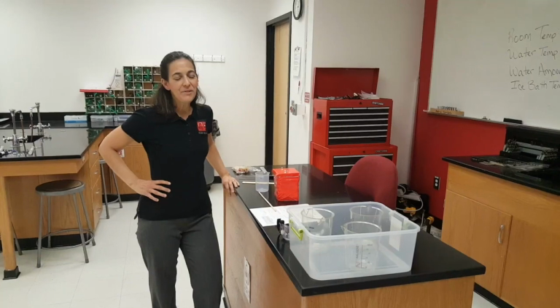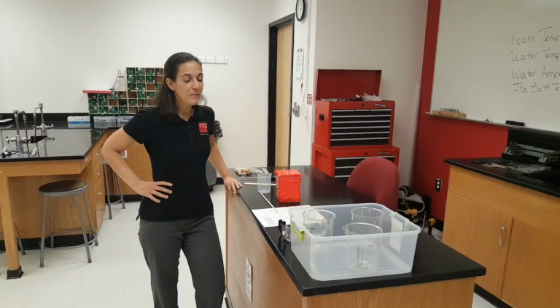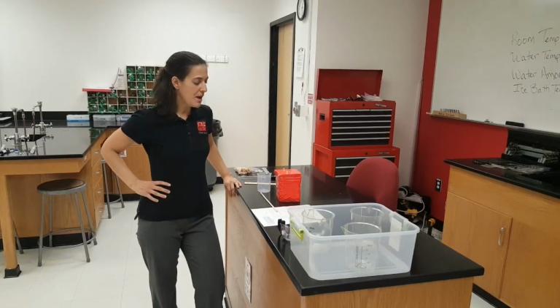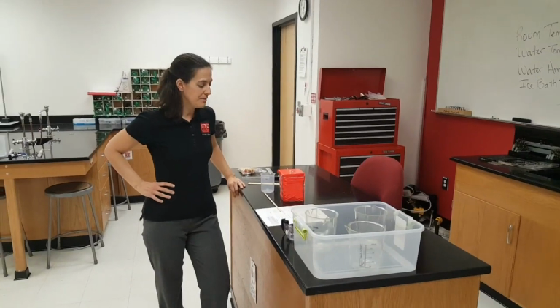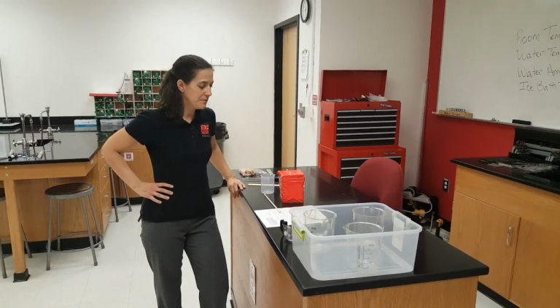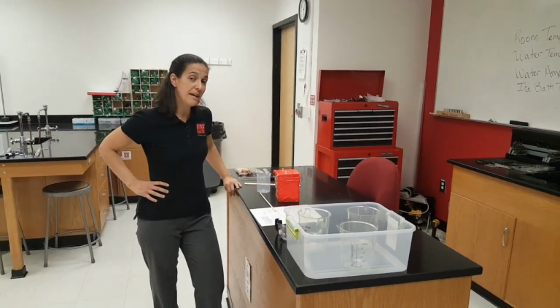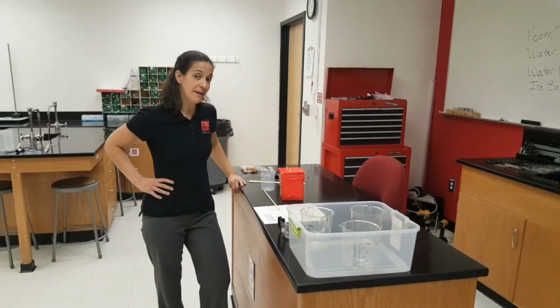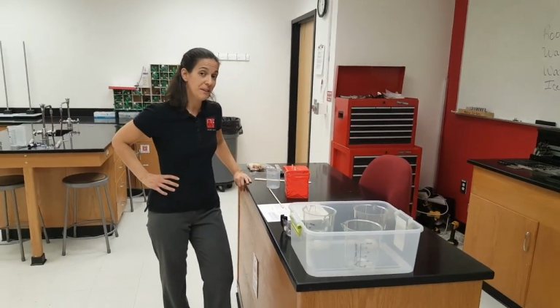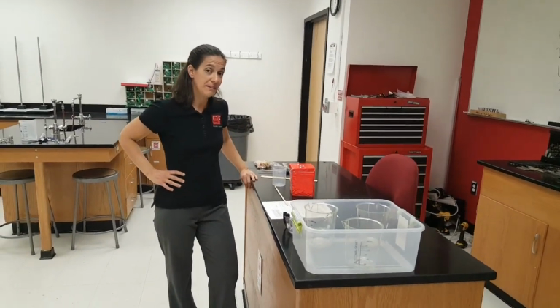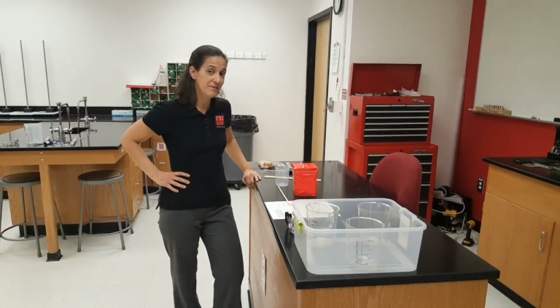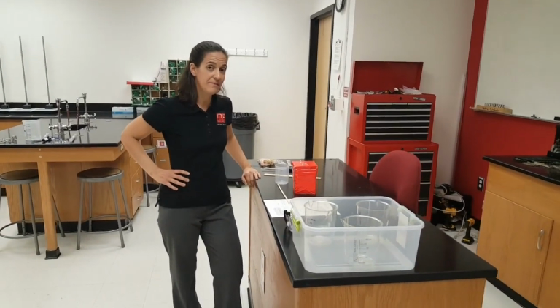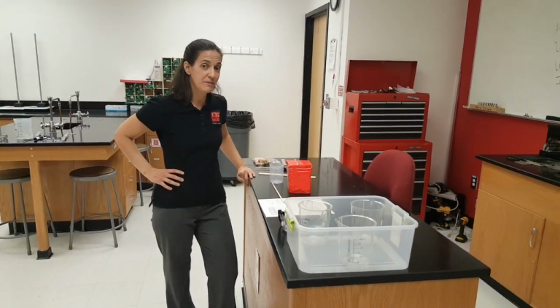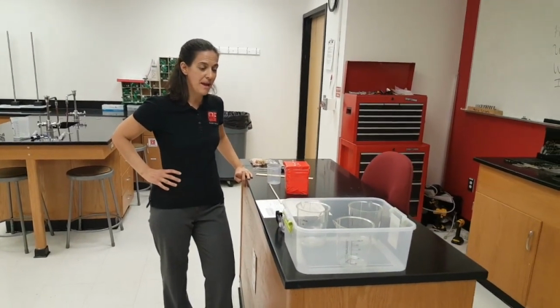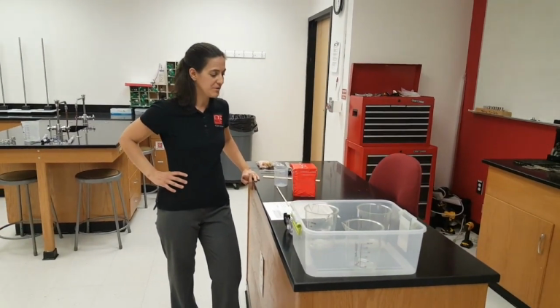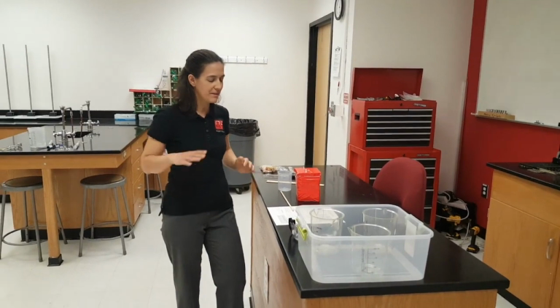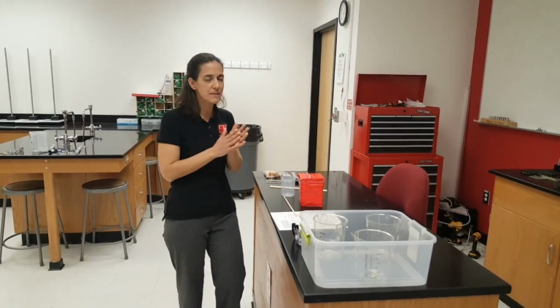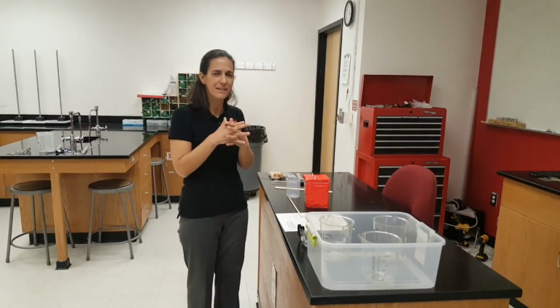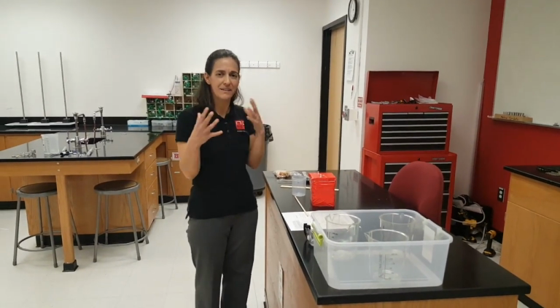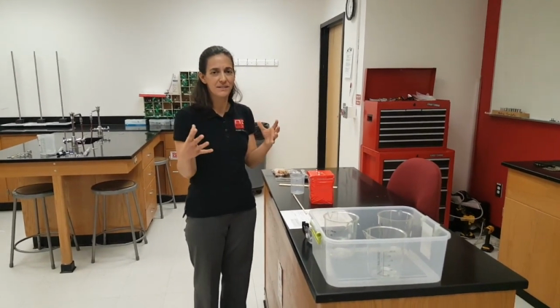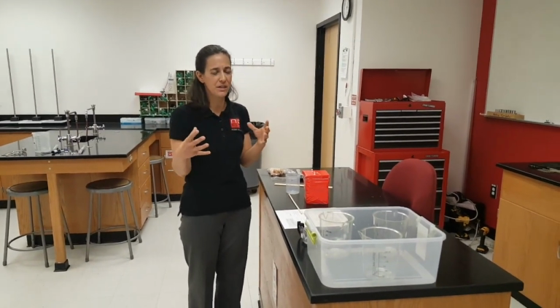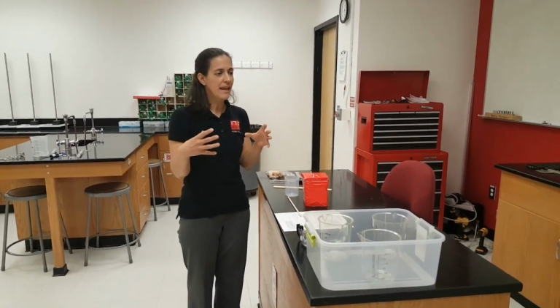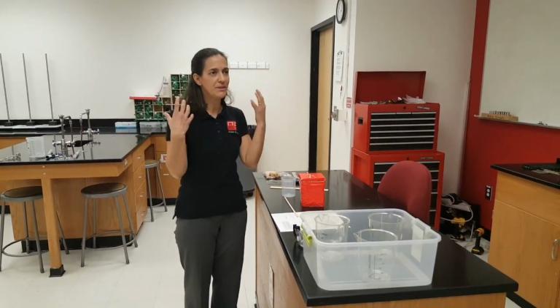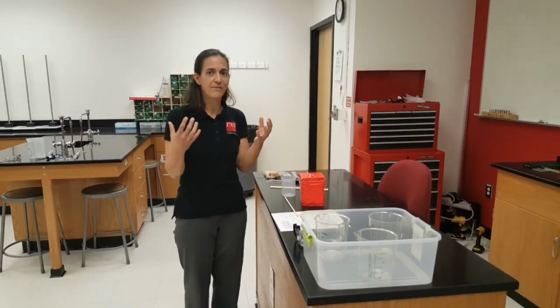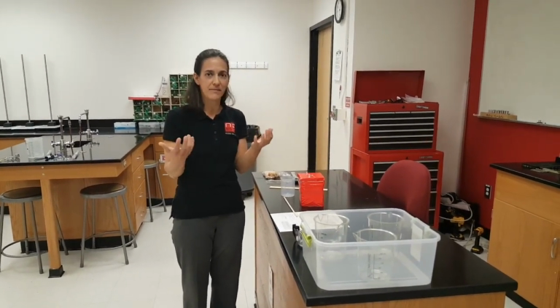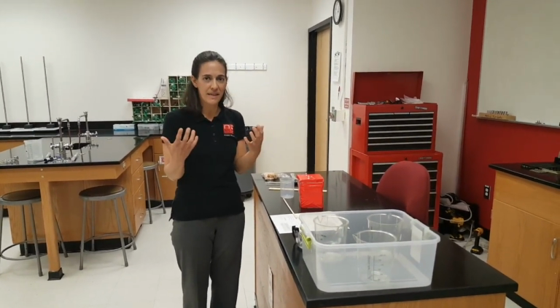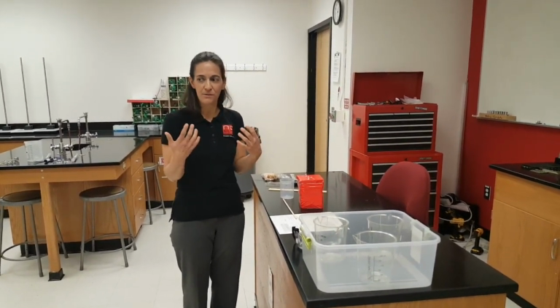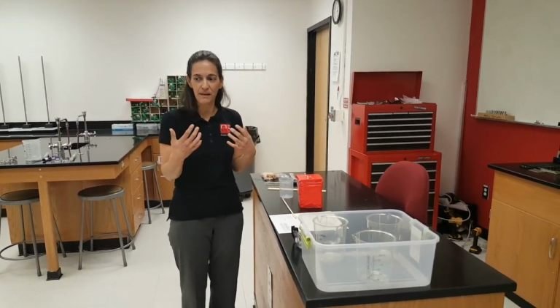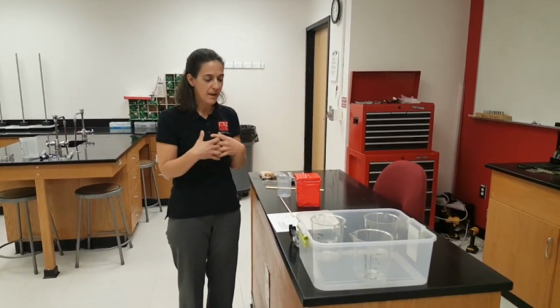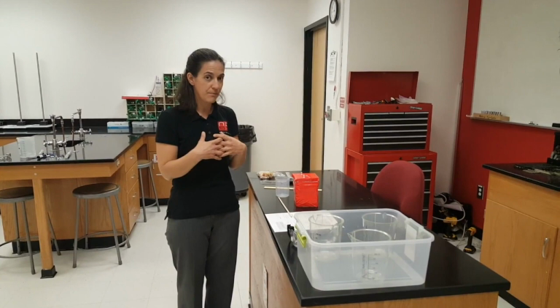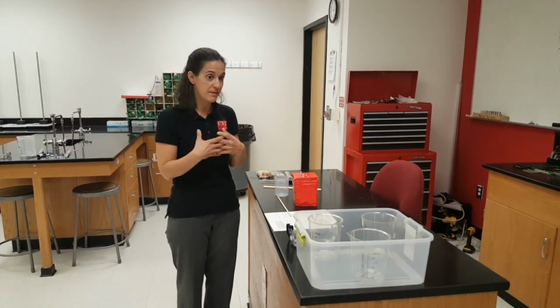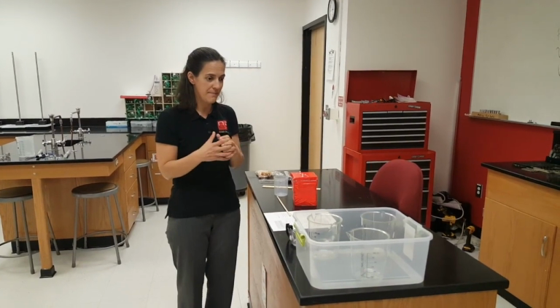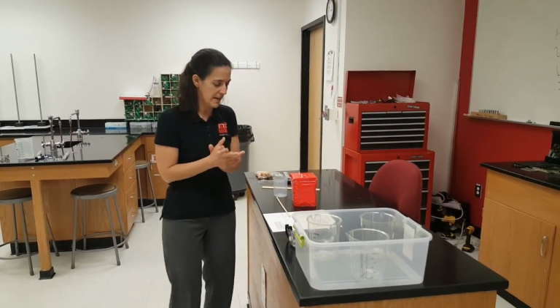Hi folks, we want to talk through thermodynamics for the event leaders and for the student competitors. This one's got a lot of logistics this year, and I want to make sure that everyone's on the same page with what we think is going to happen that day.